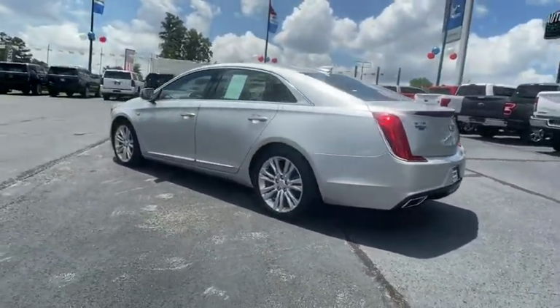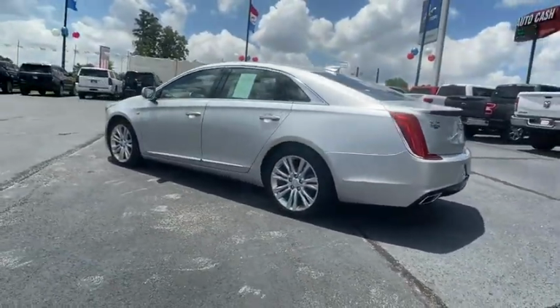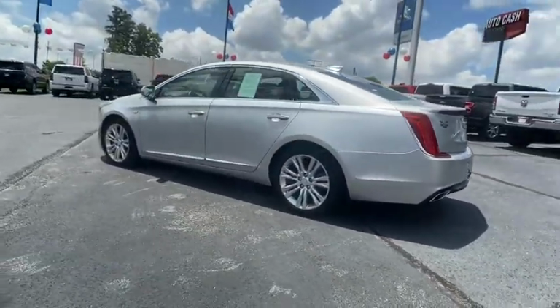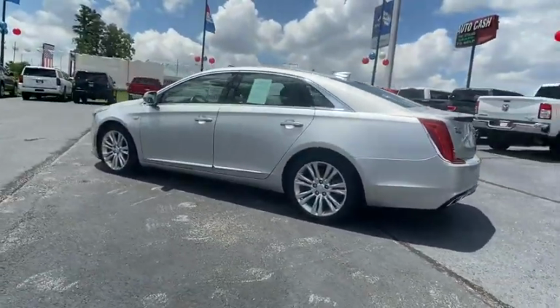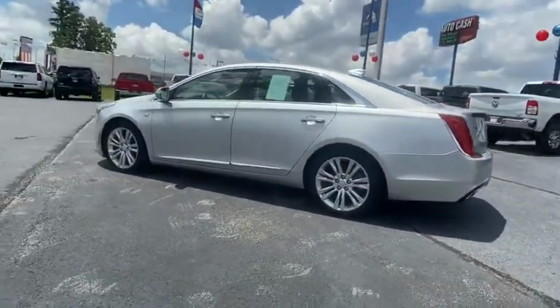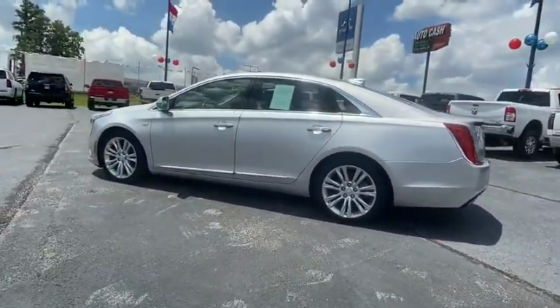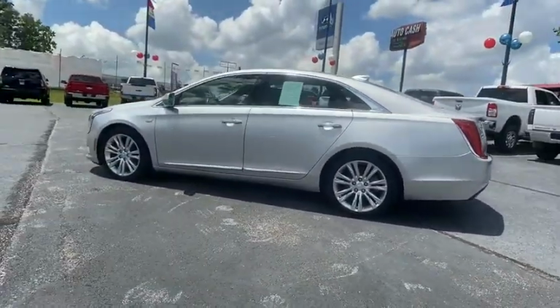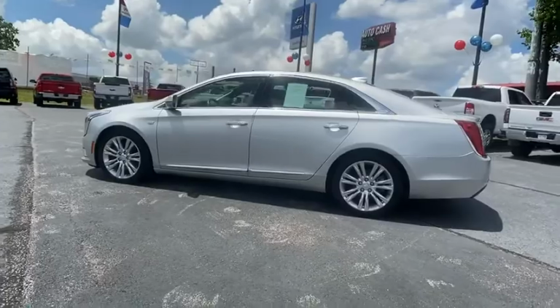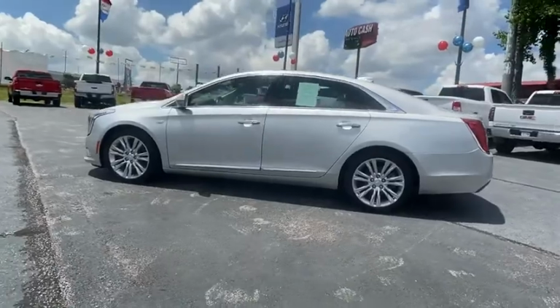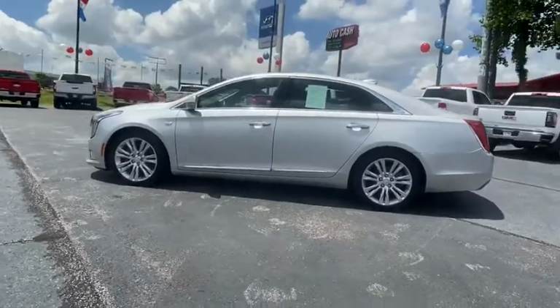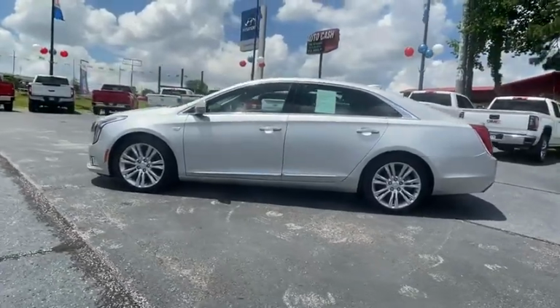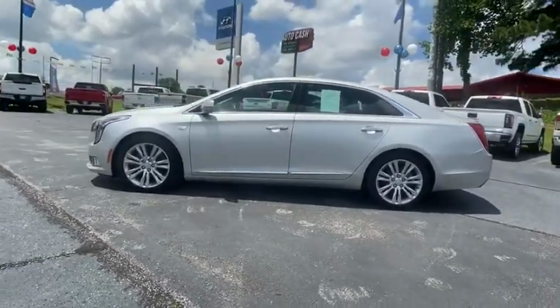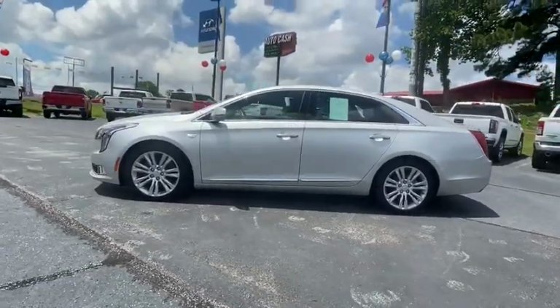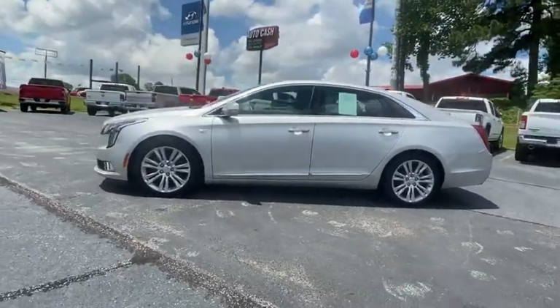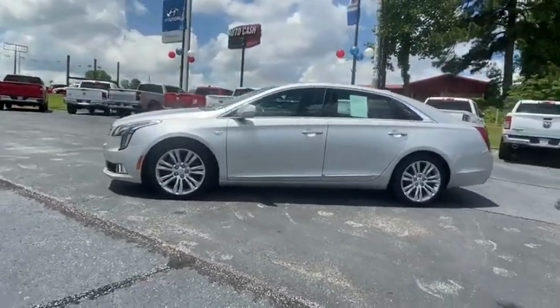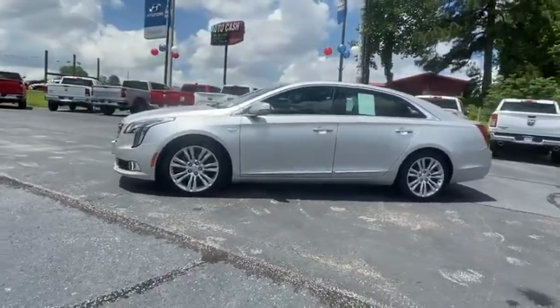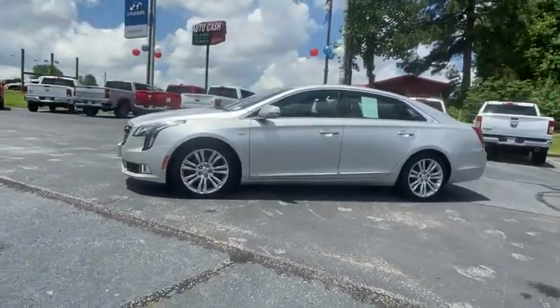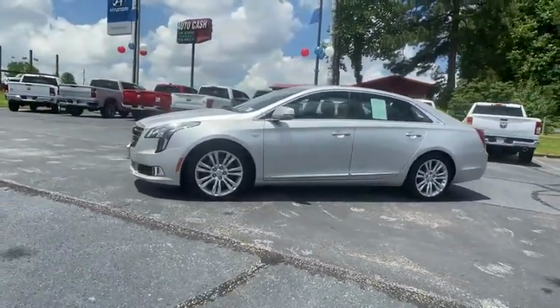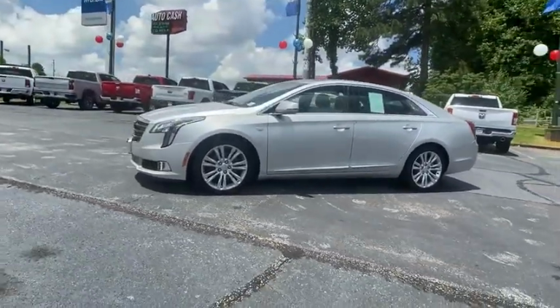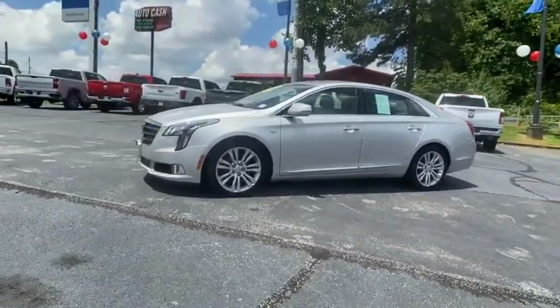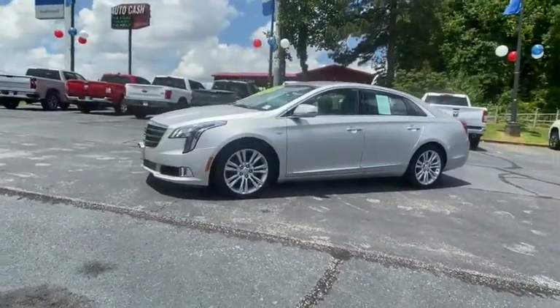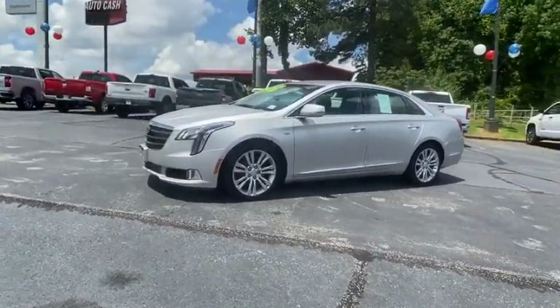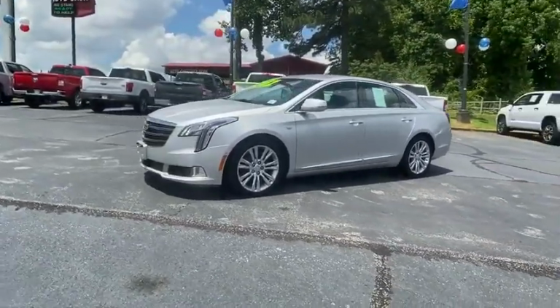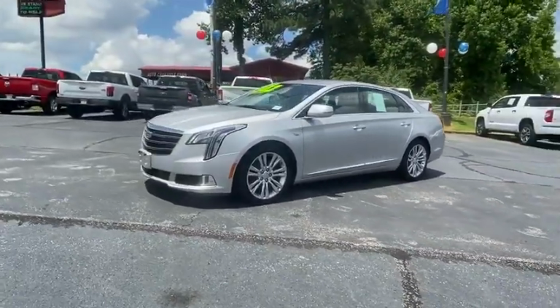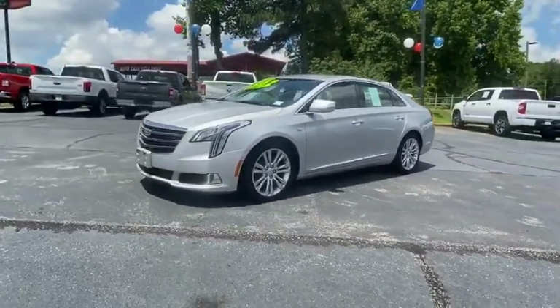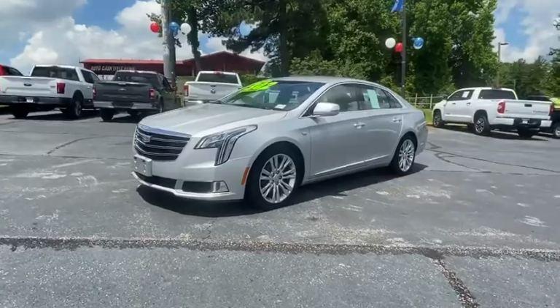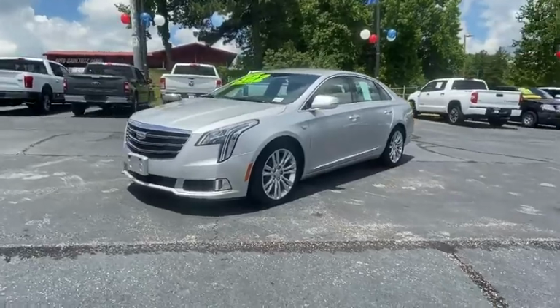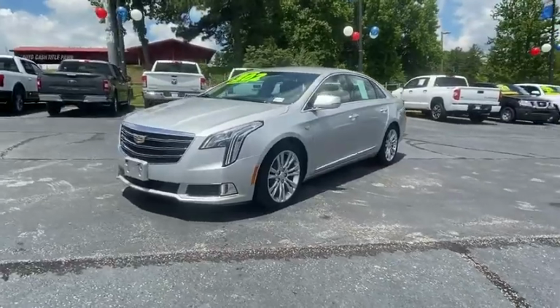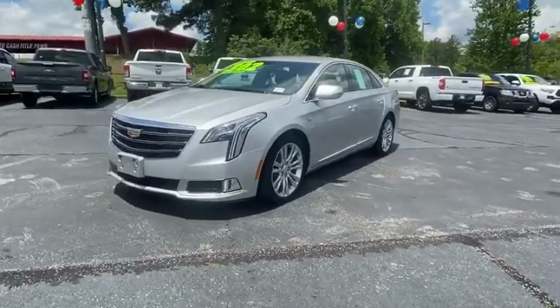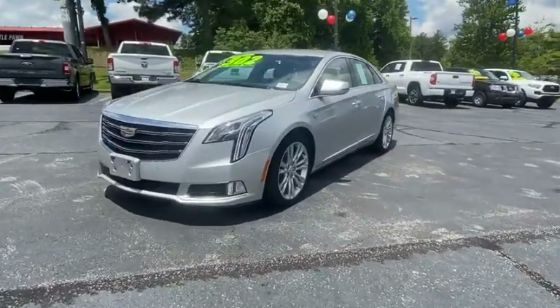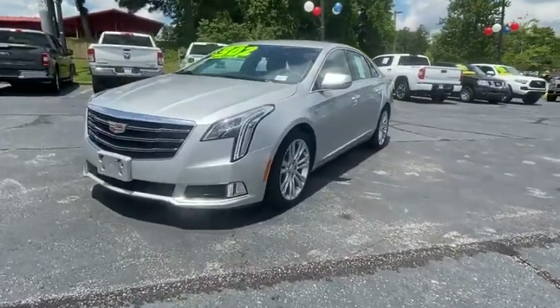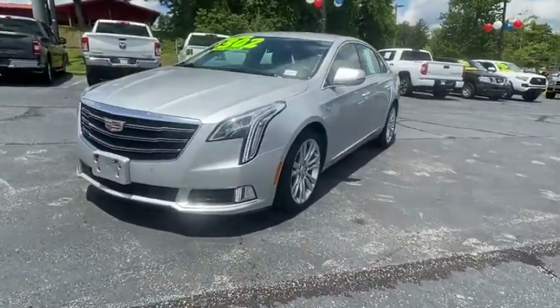This vehicle has less than 35,000 miles. Here are some of this vehicle's great options: power passenger seat, traction control, and navigation system.